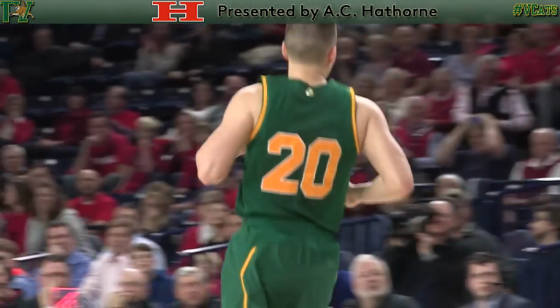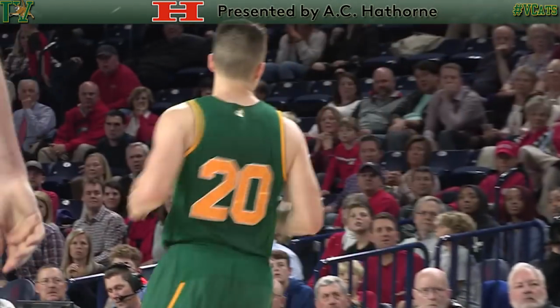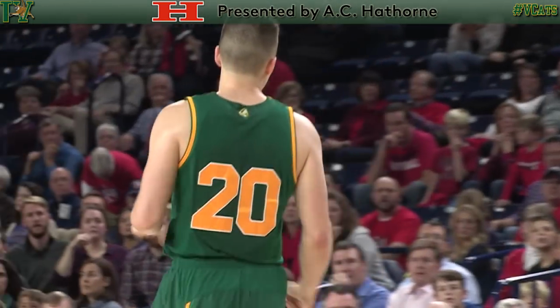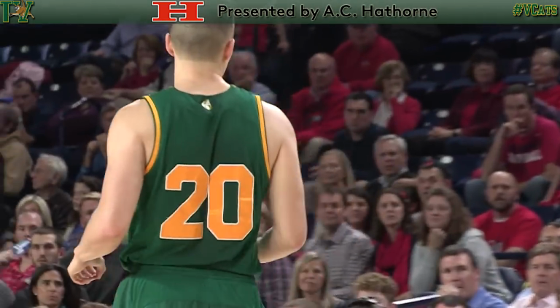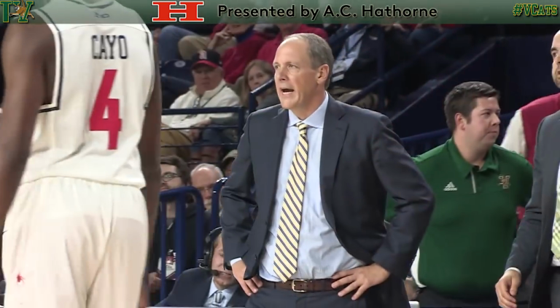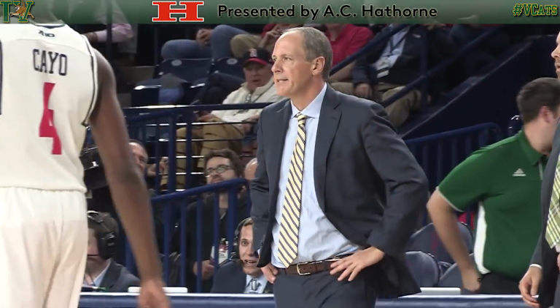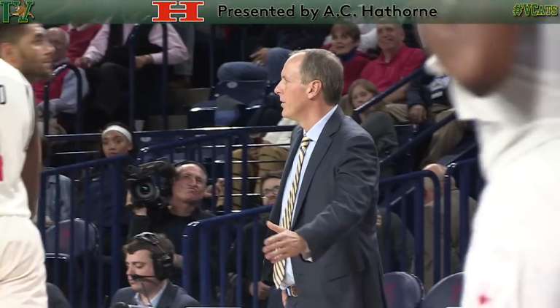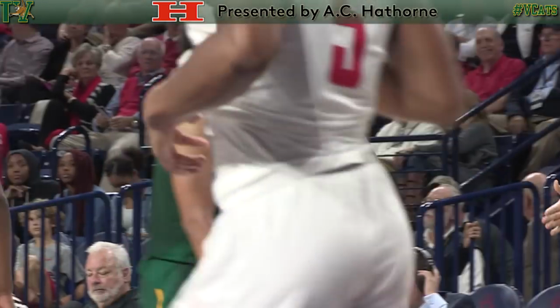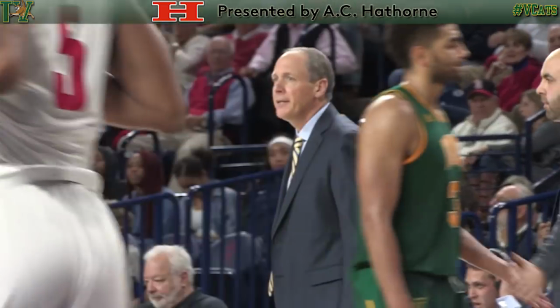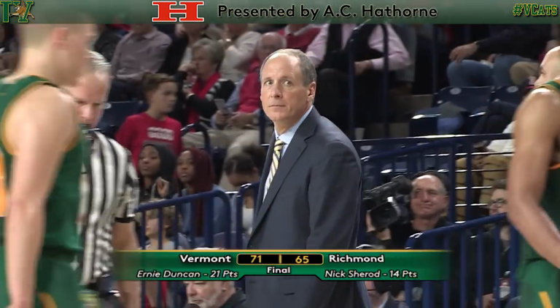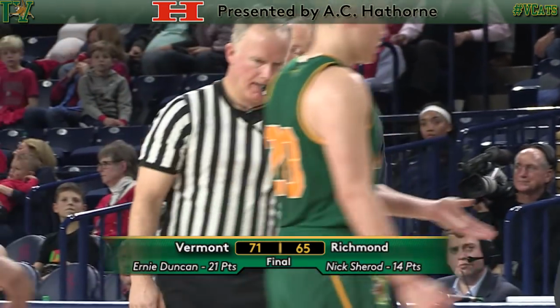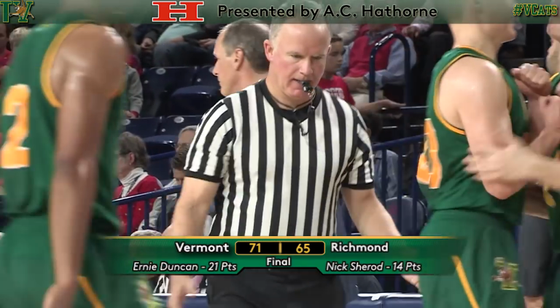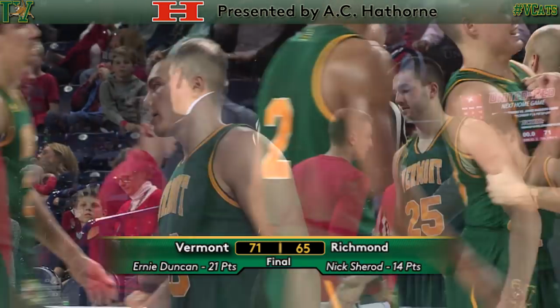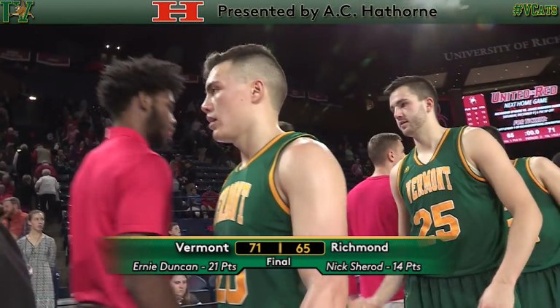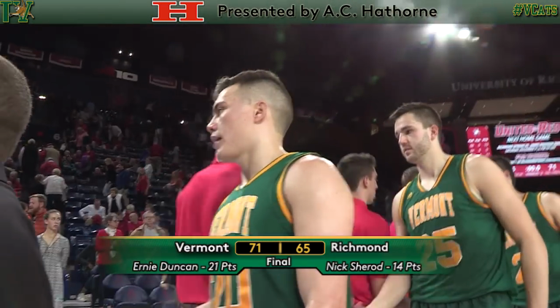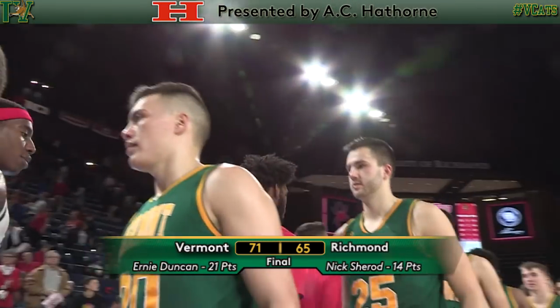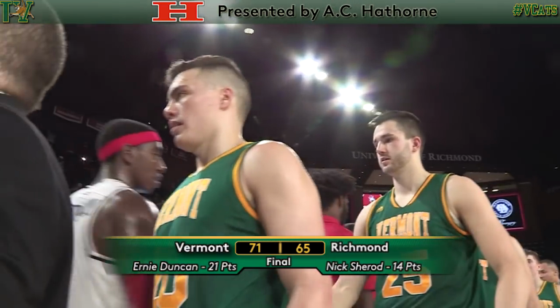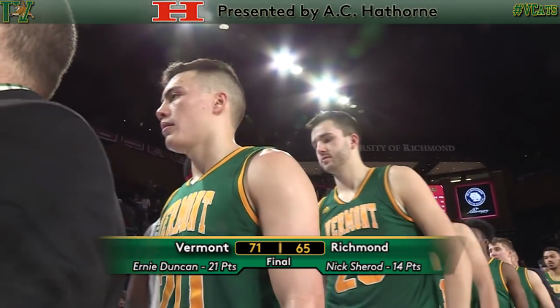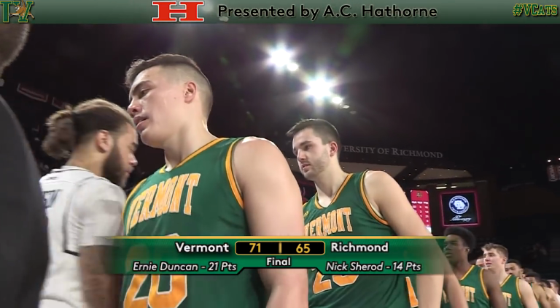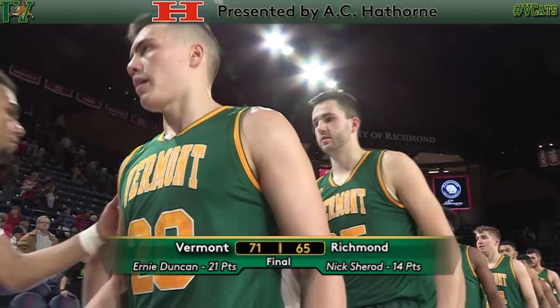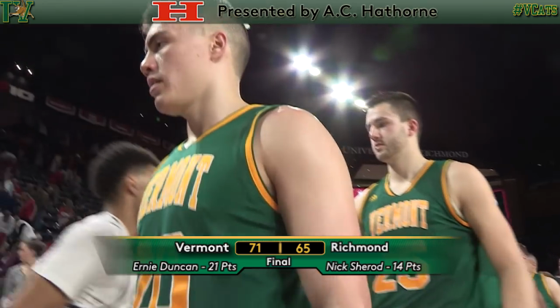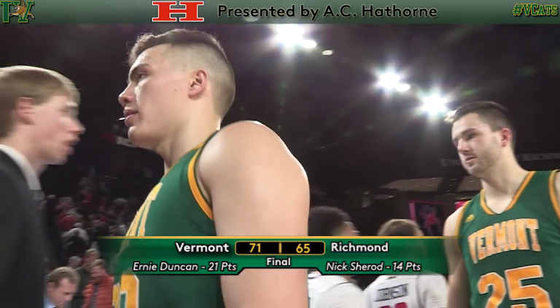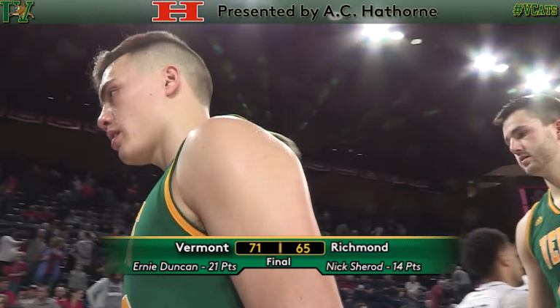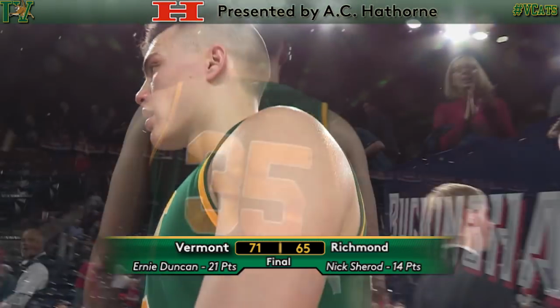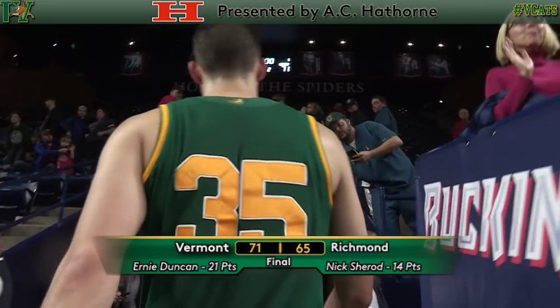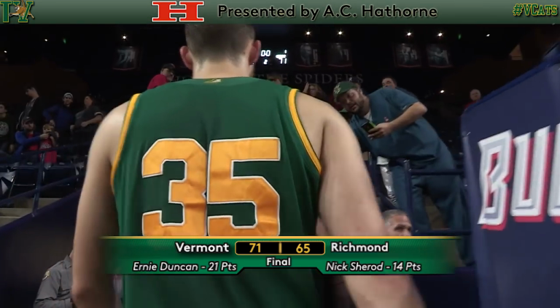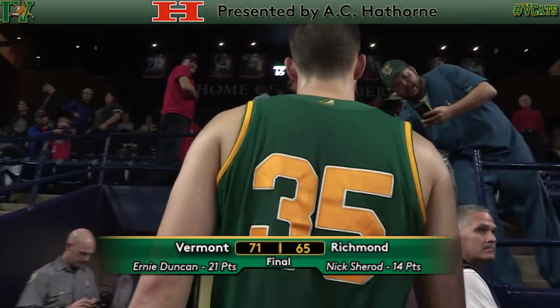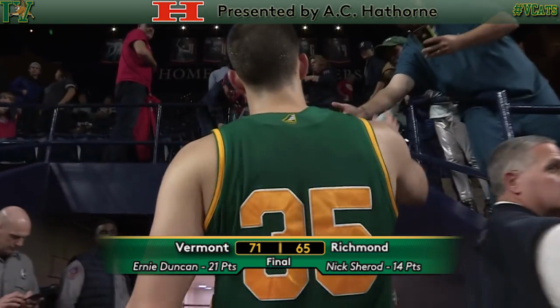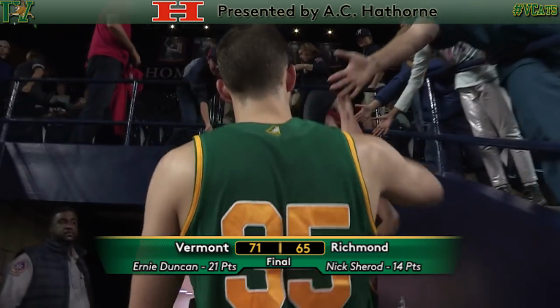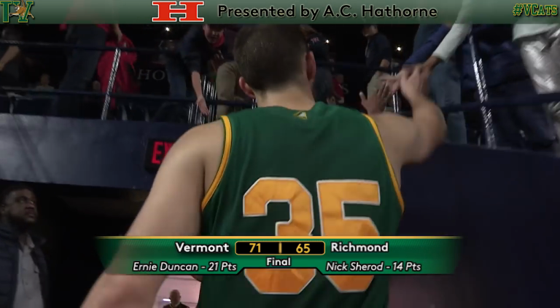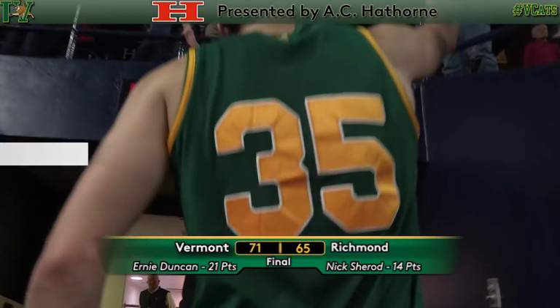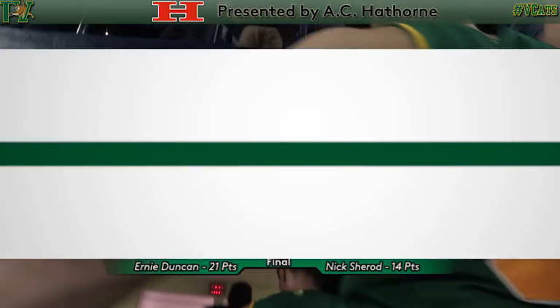It goes down. 0.6 seconds left, the inbound, and that does it. Six straight wins for Vermont, and for the first time under Coach Becker, the Catamounts off to a six and one start to the season.